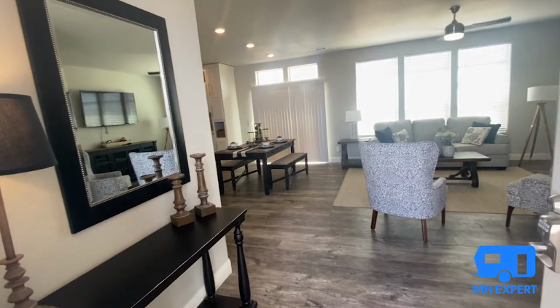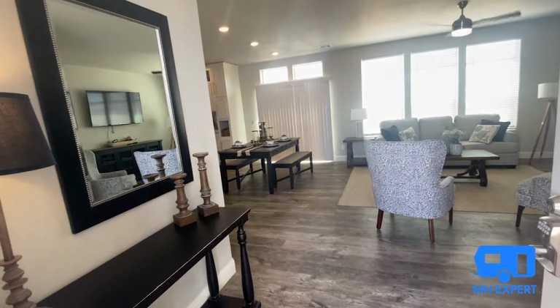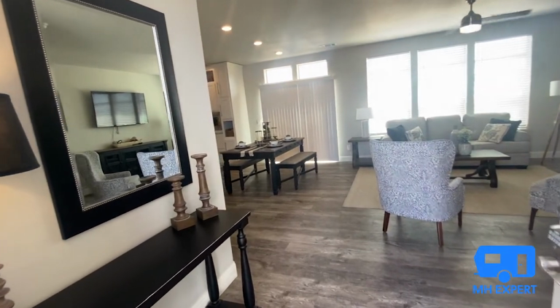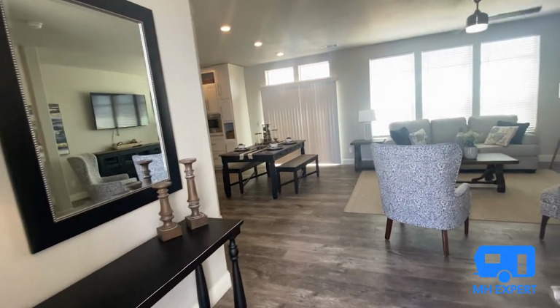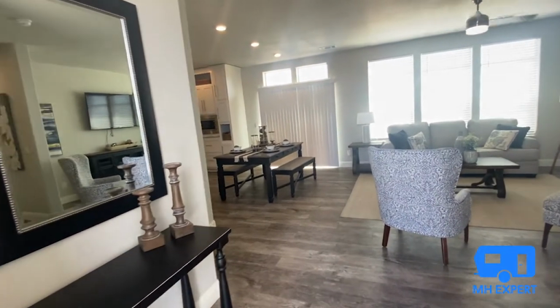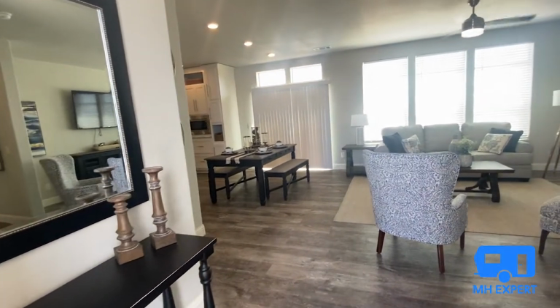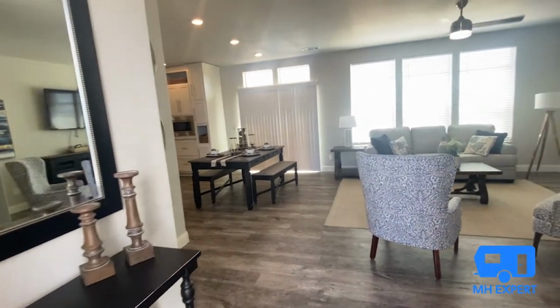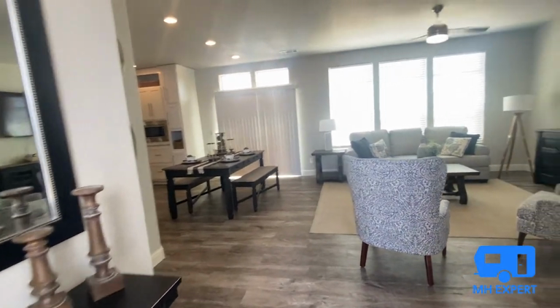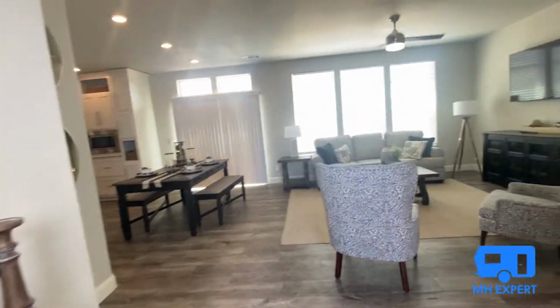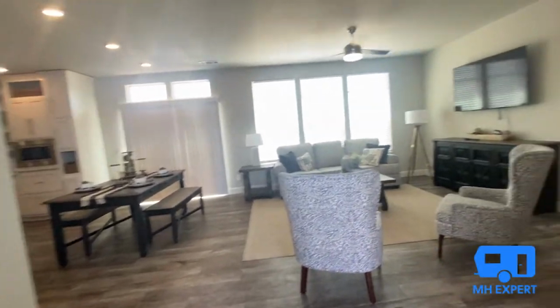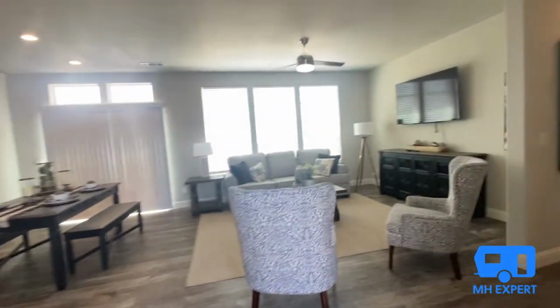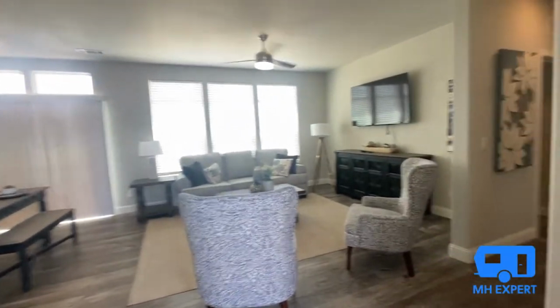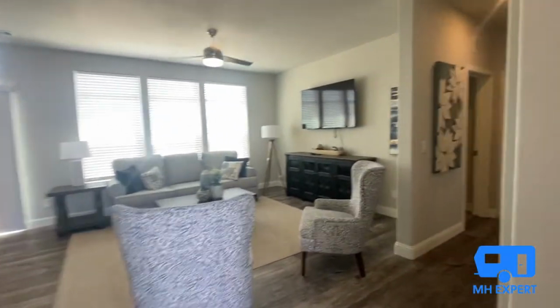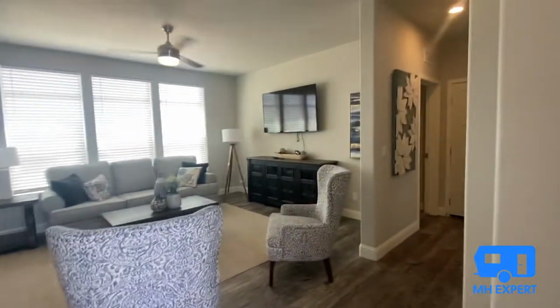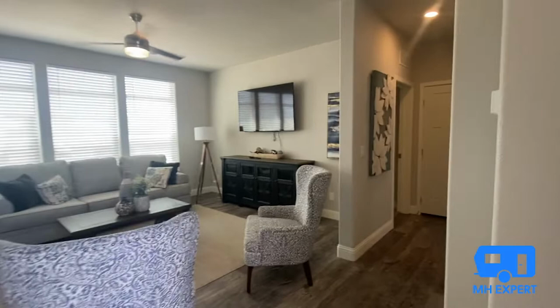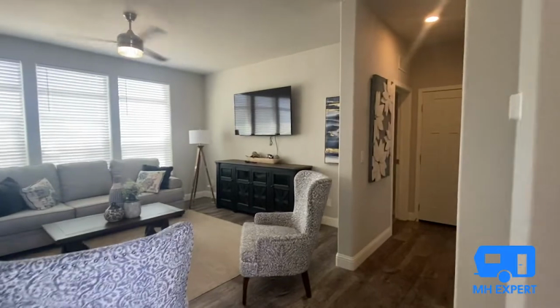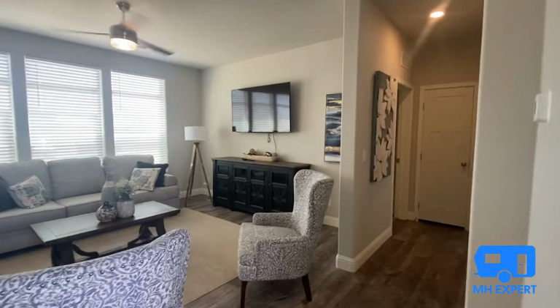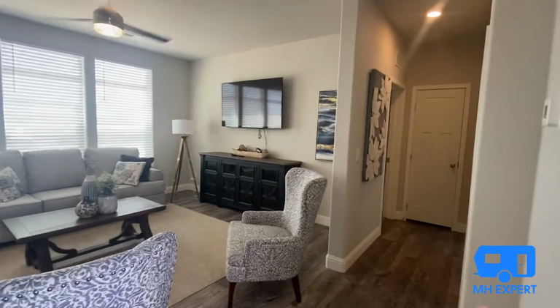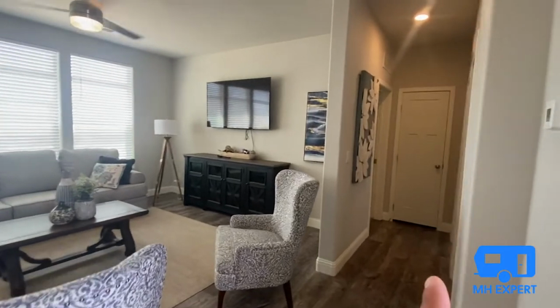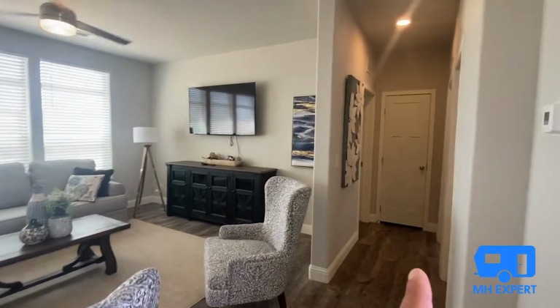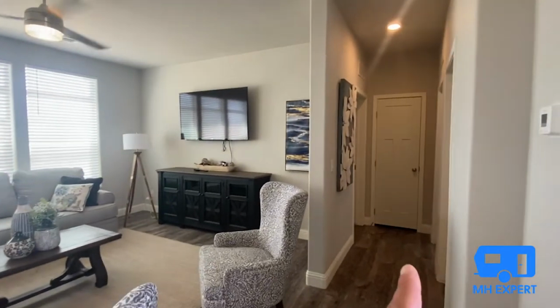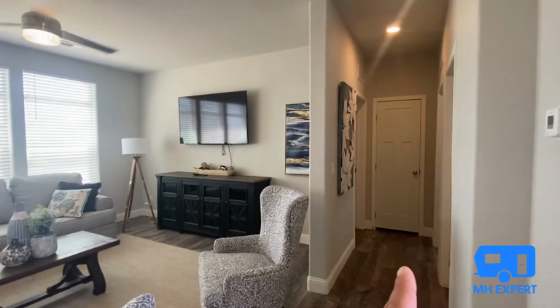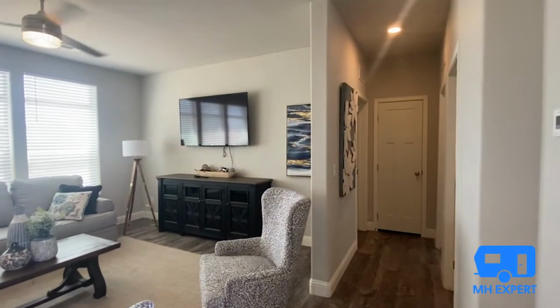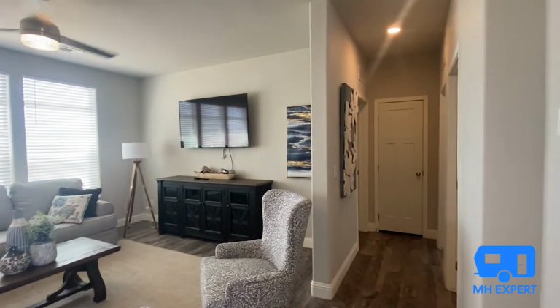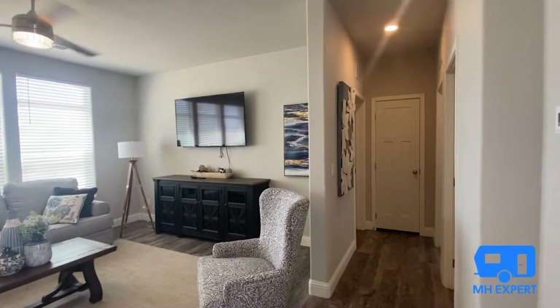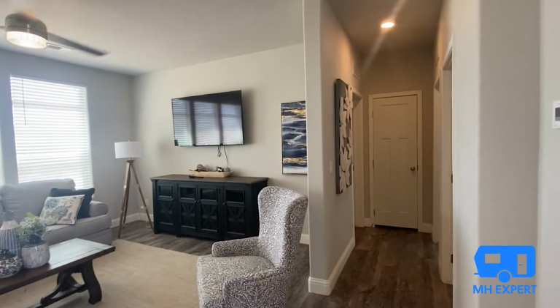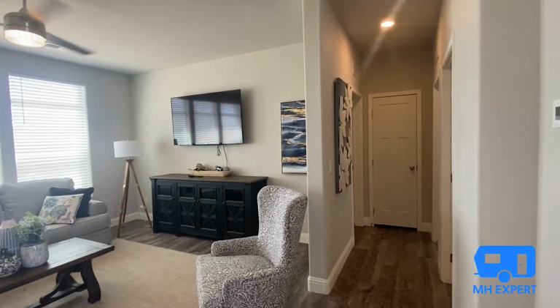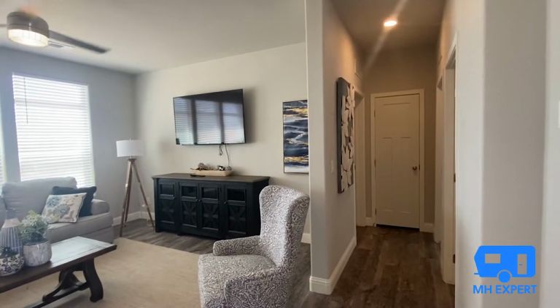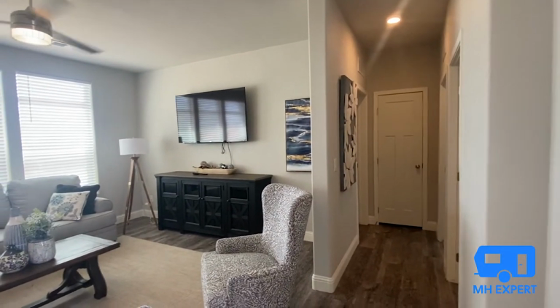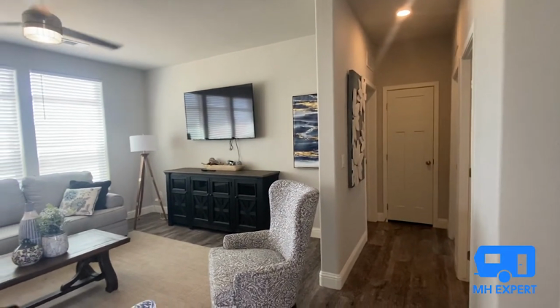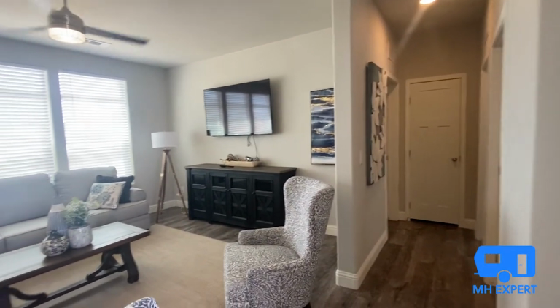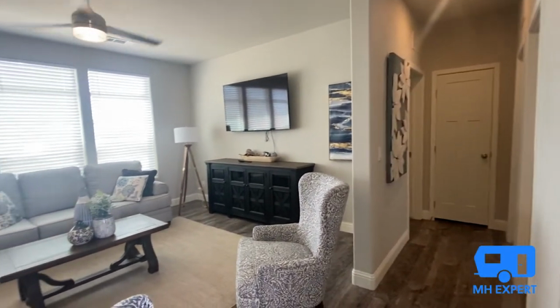Already, look at that. As you enter the home, over here is where you're going to have your two guest bedrooms.